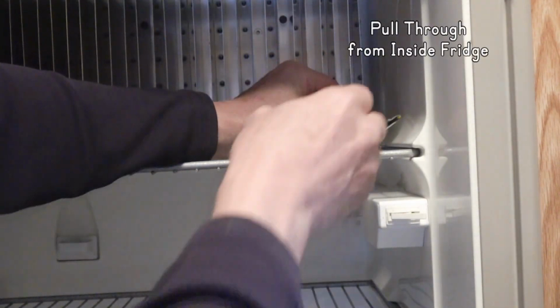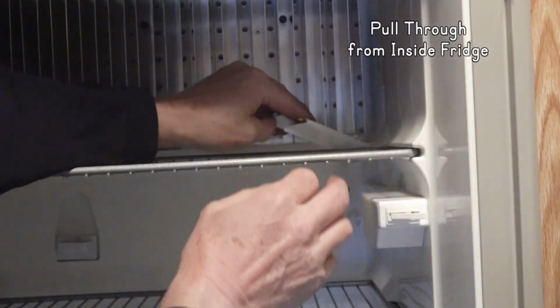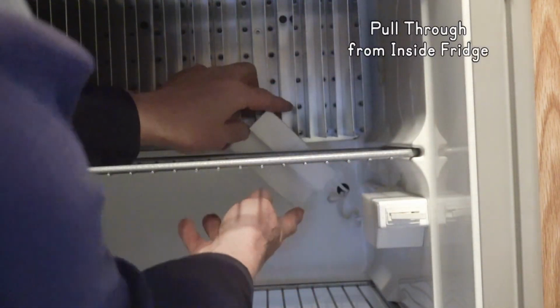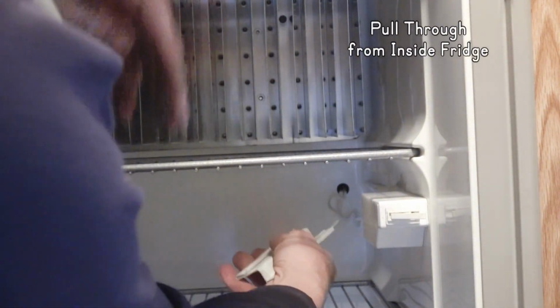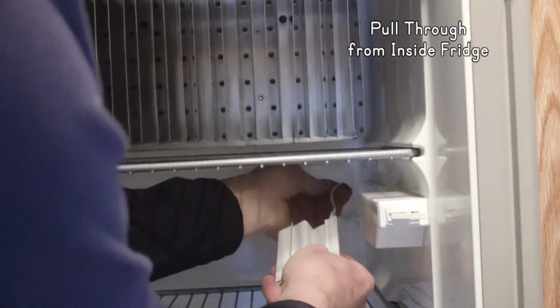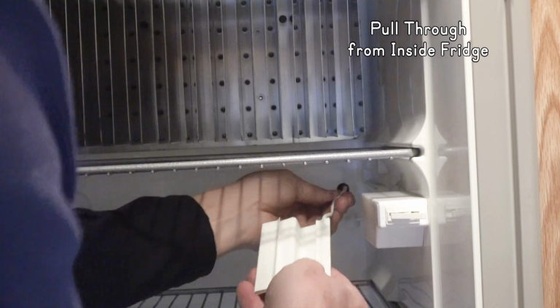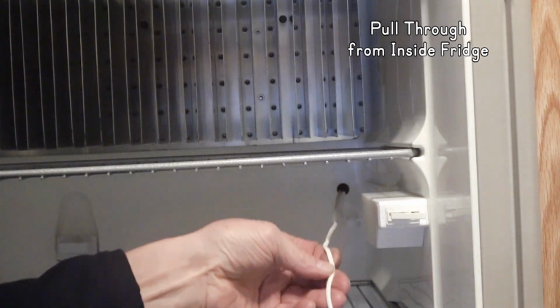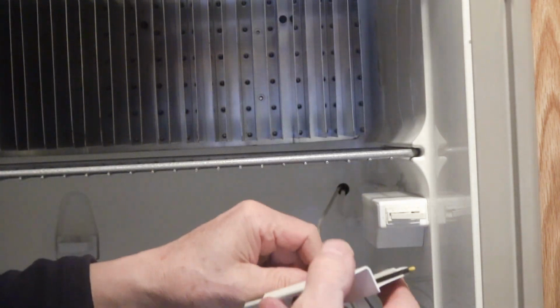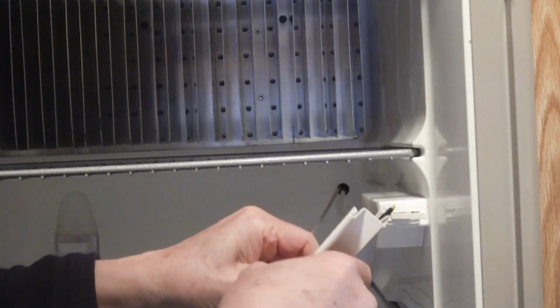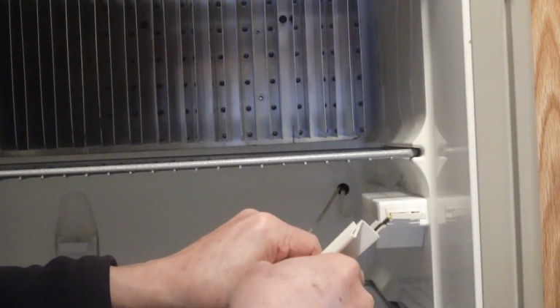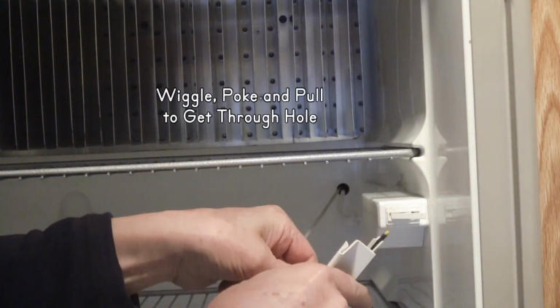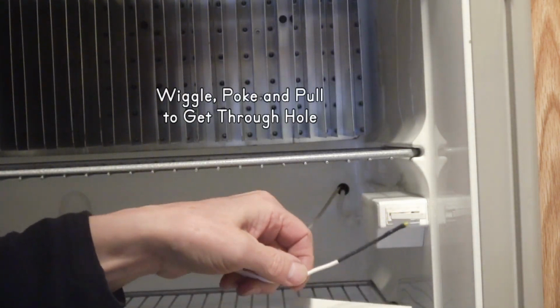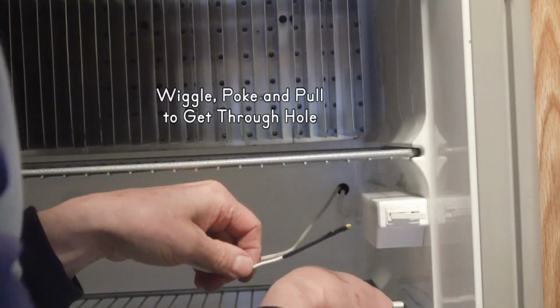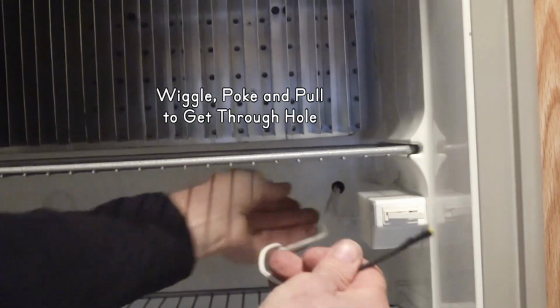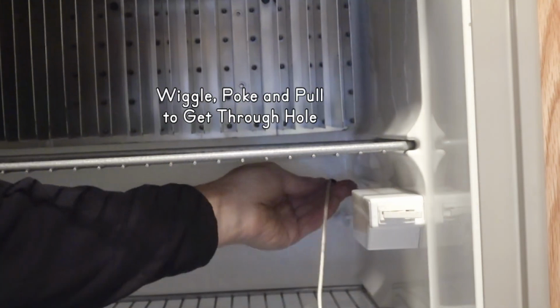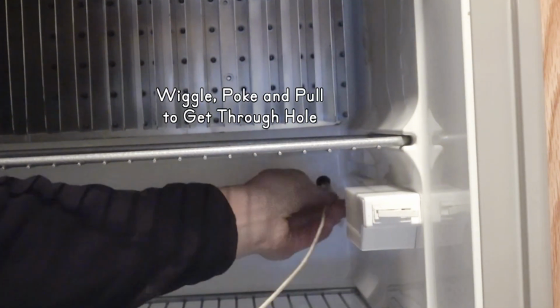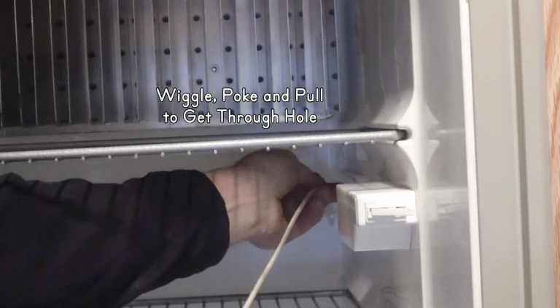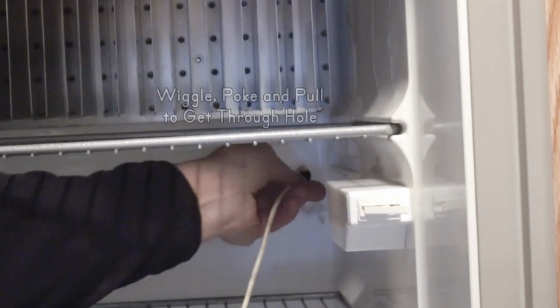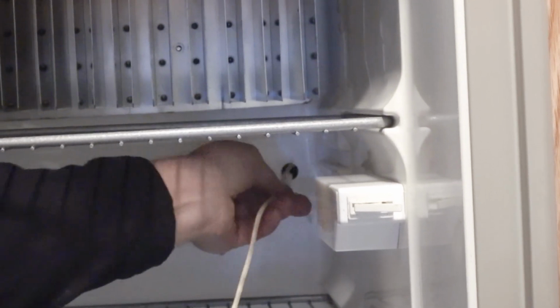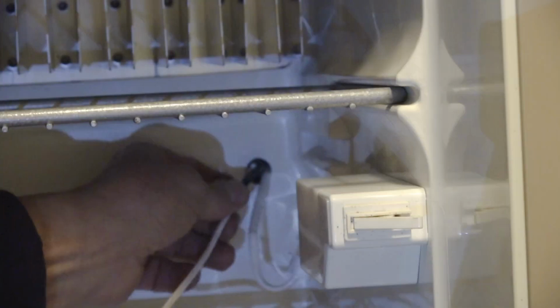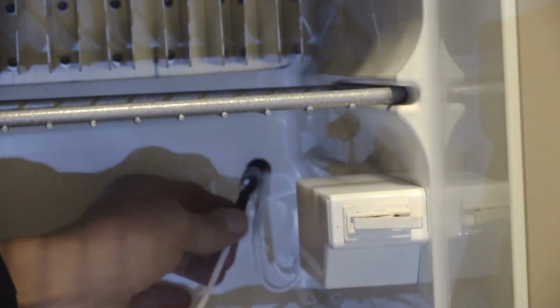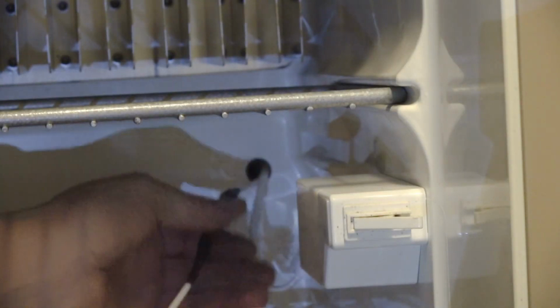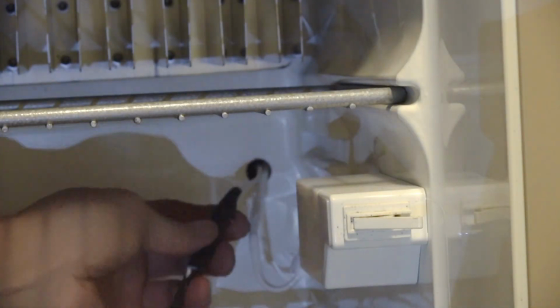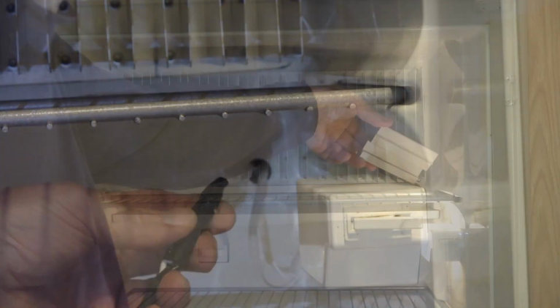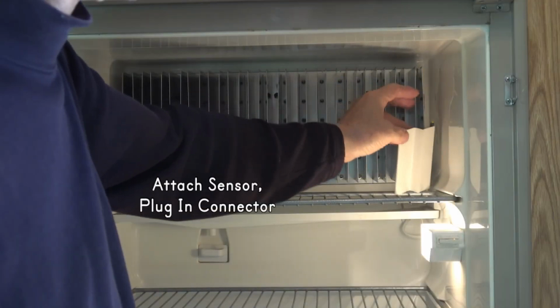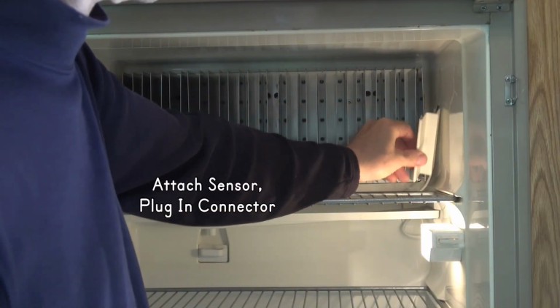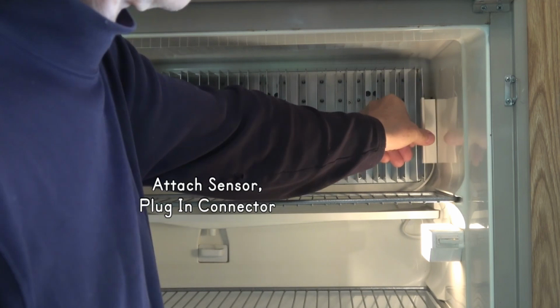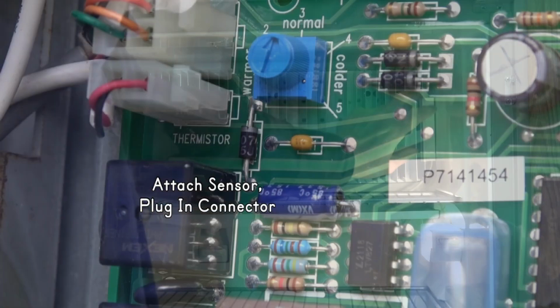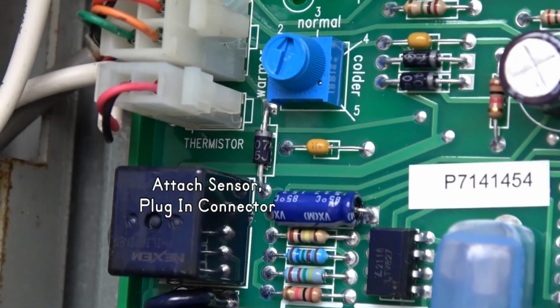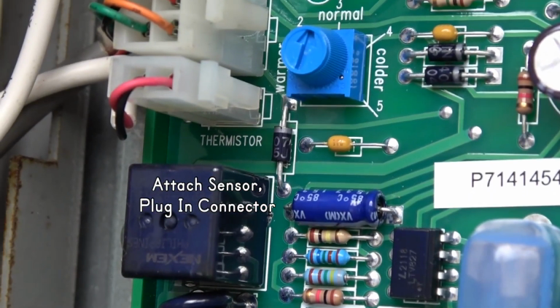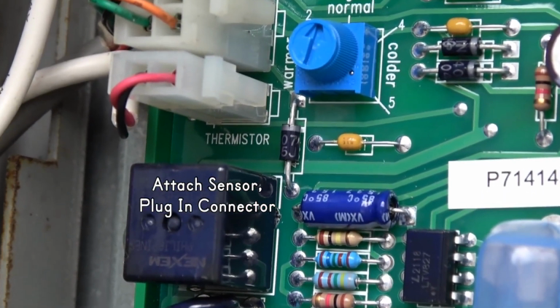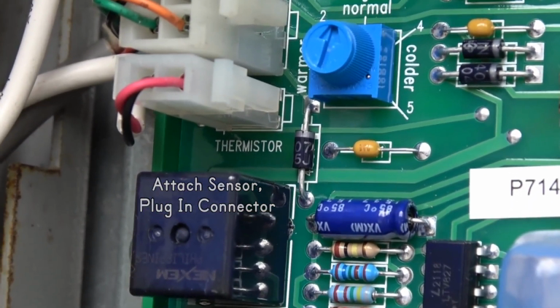The hard part is getting that taped section to bend through the hole — that may take some wiggling, poking, and pulling. Then mount the new sensor in the fridge, plug the new connector into the circuit board, and test it to make sure it's working right.